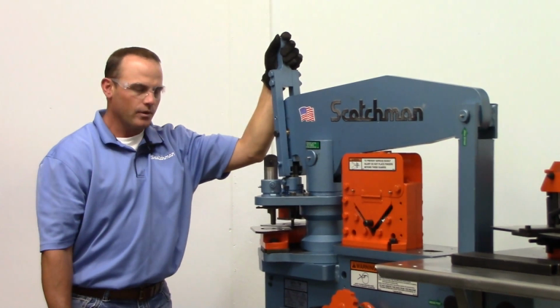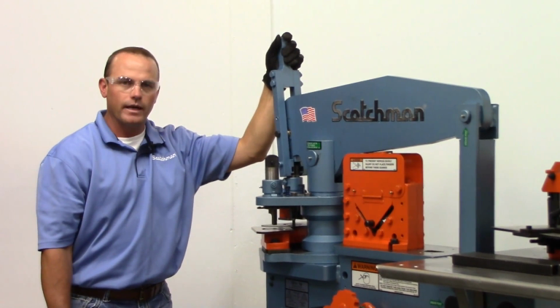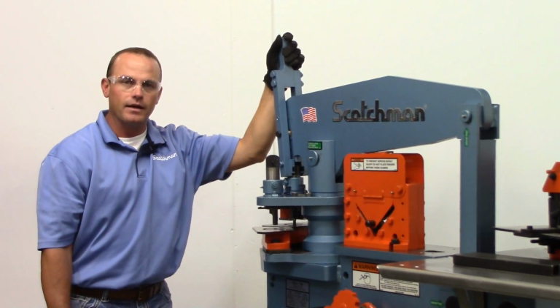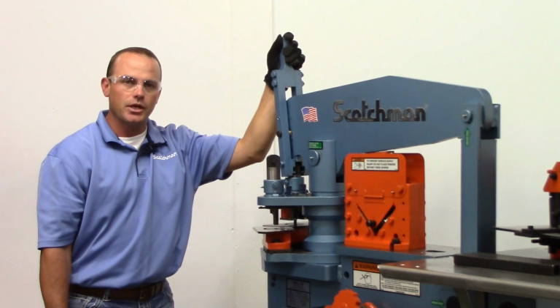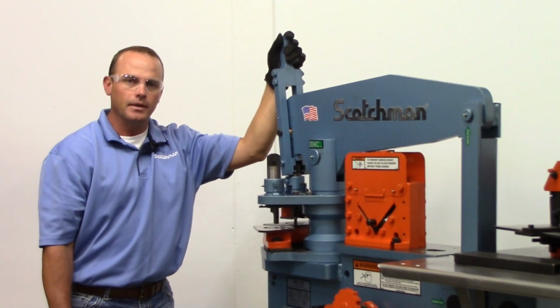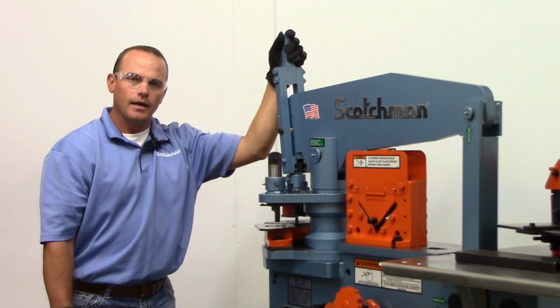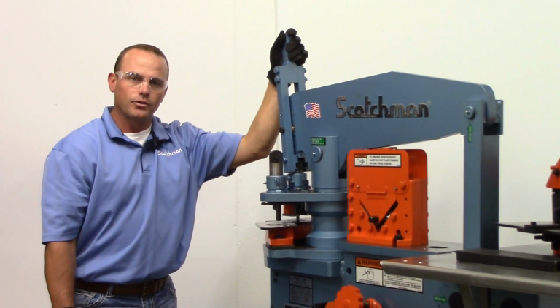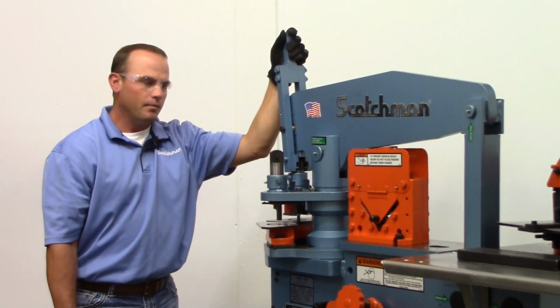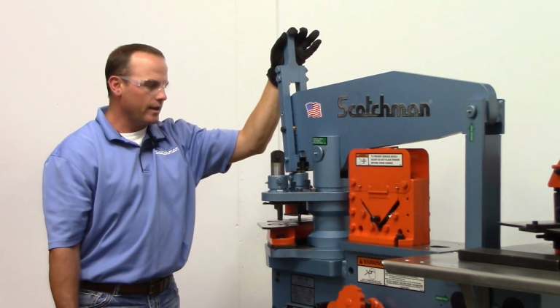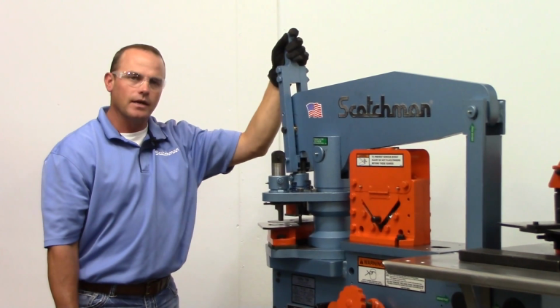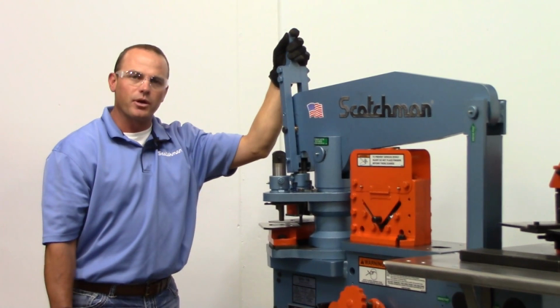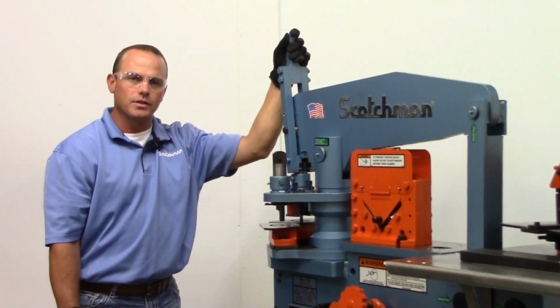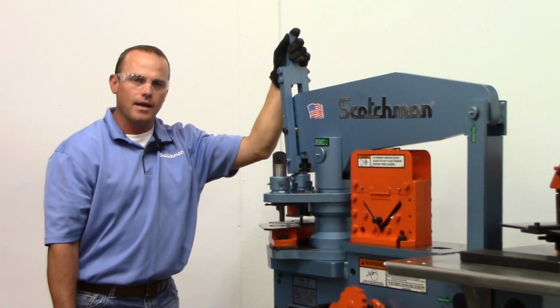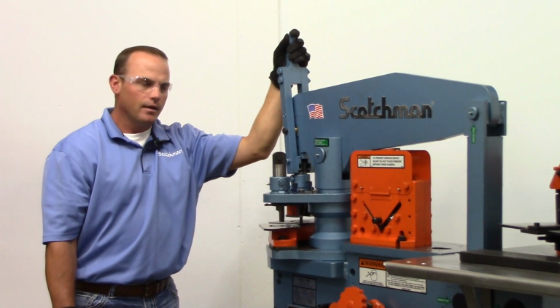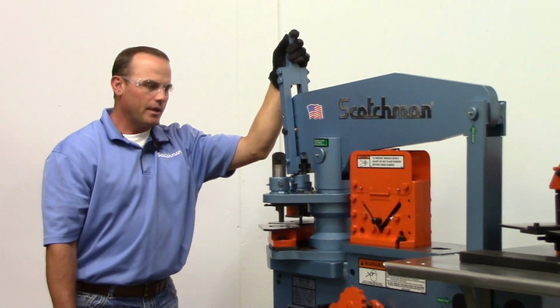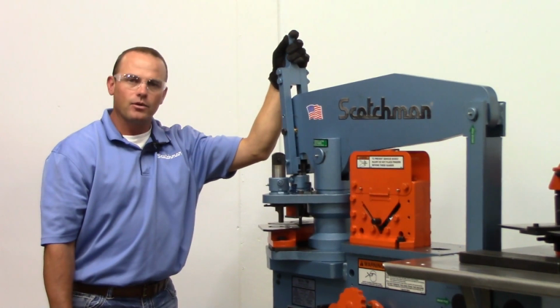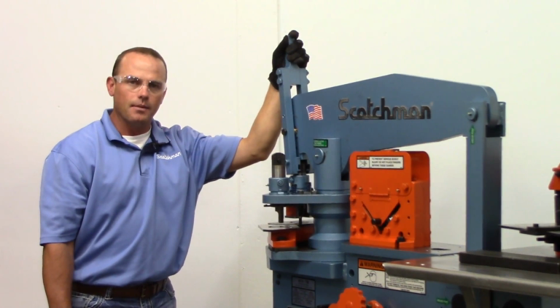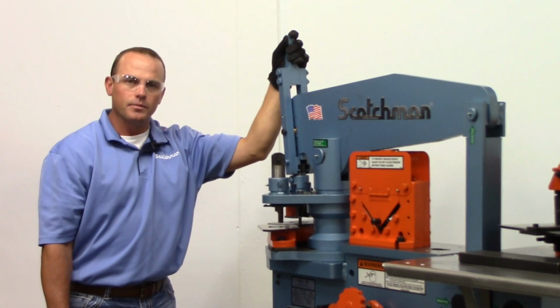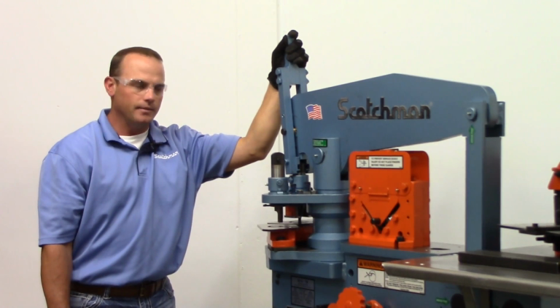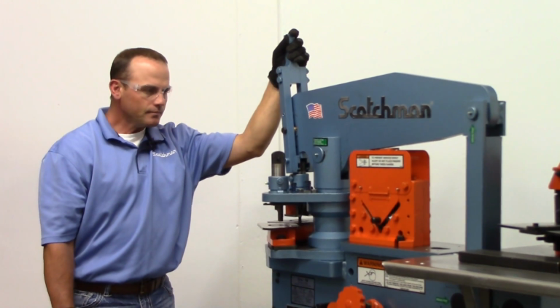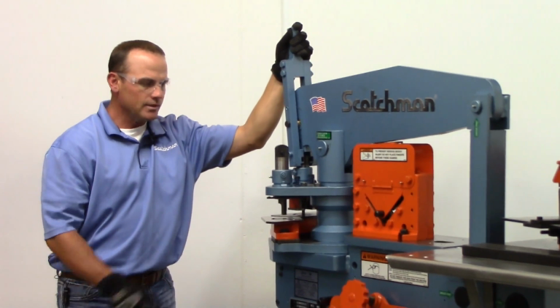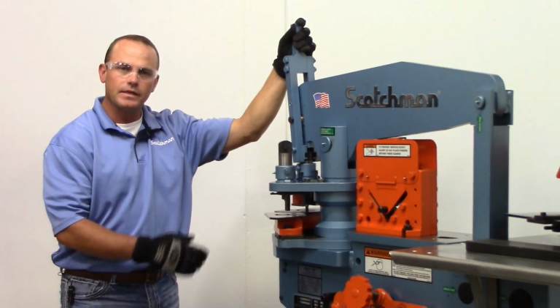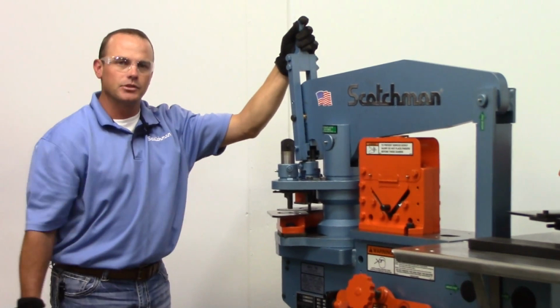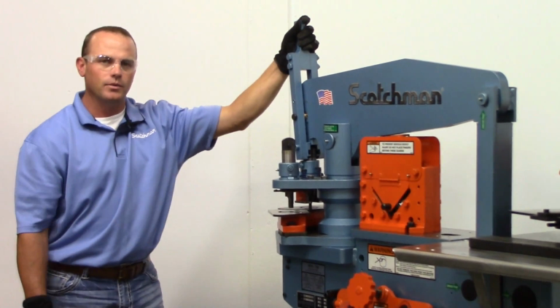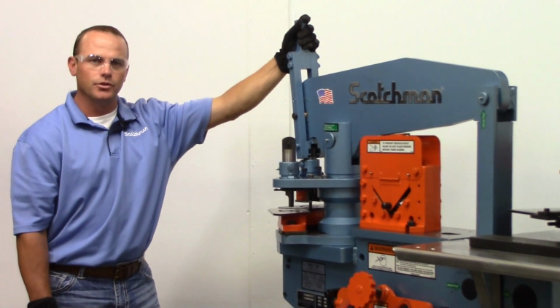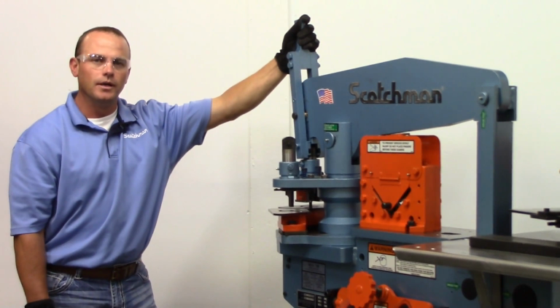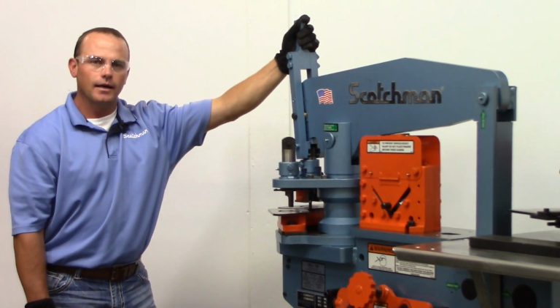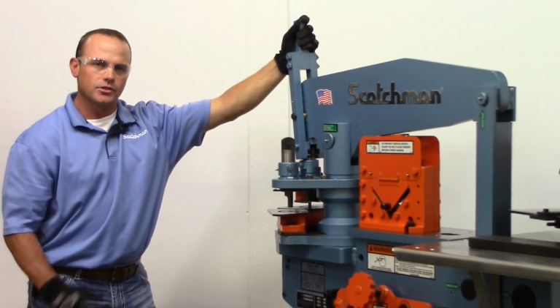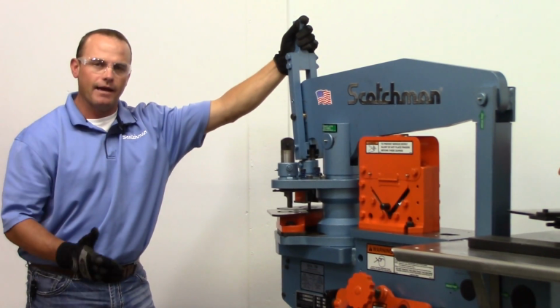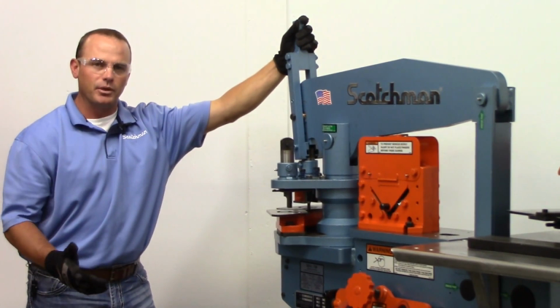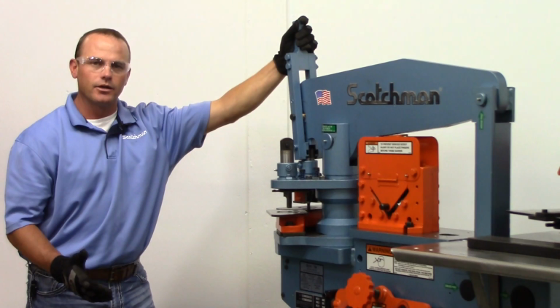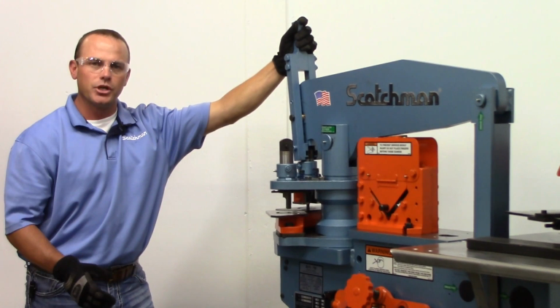We're going to go ahead and fire the machine up and go through it. Most of the other stuff is pretty much the same, but I'll give you a quick demo on the machine. It's a 50 ton machine, which is a good half-inch plate and under machine.